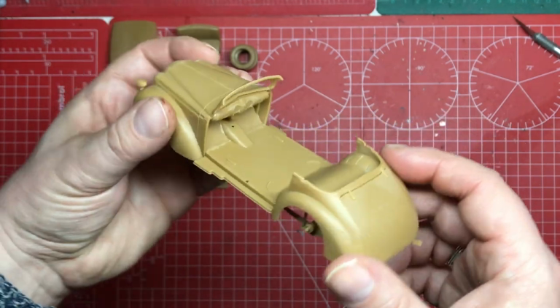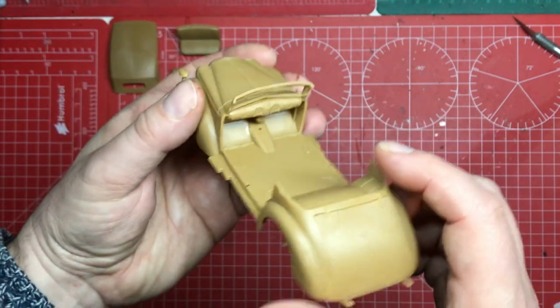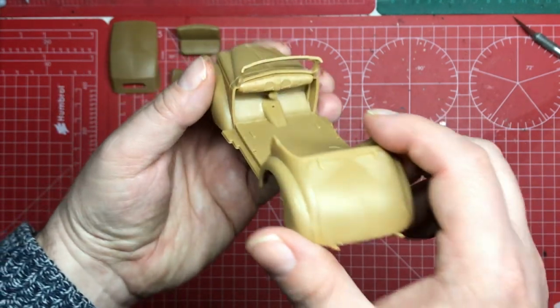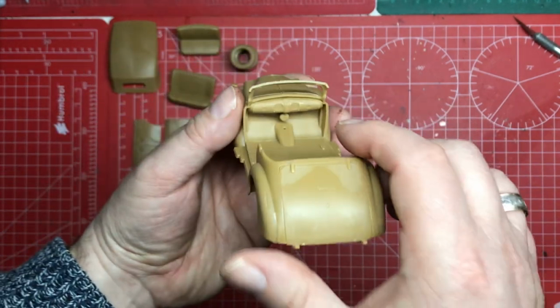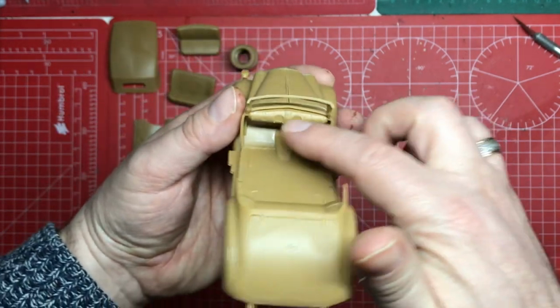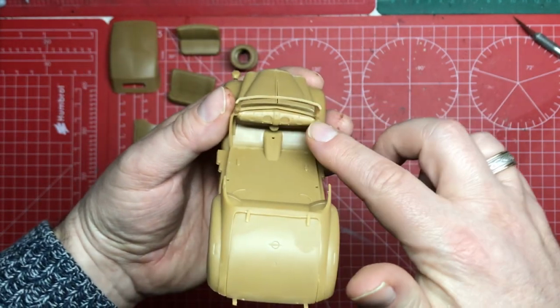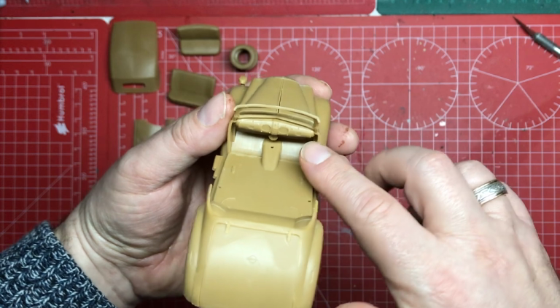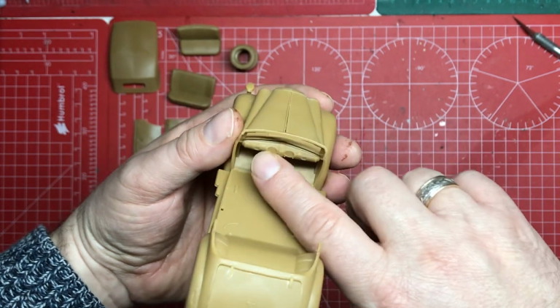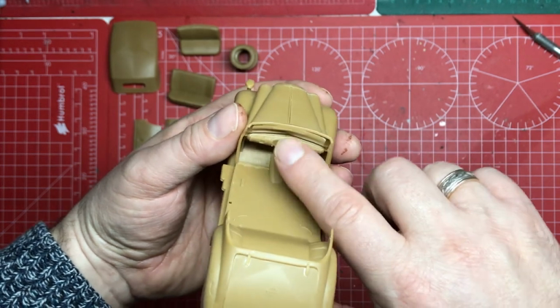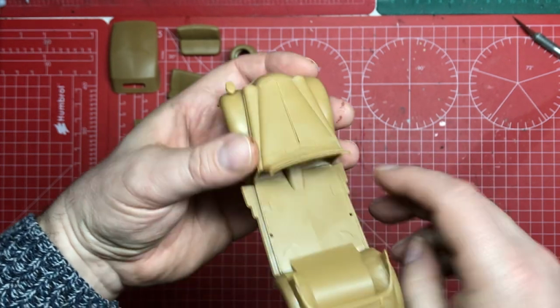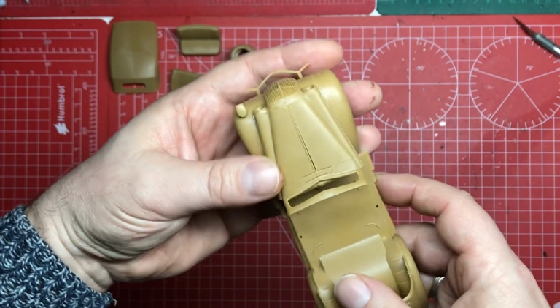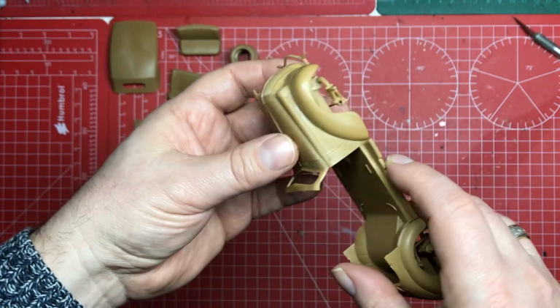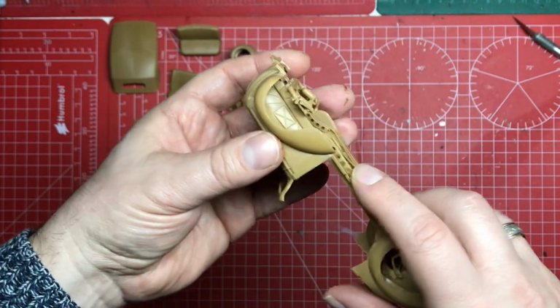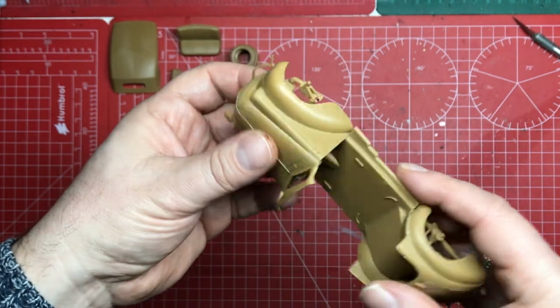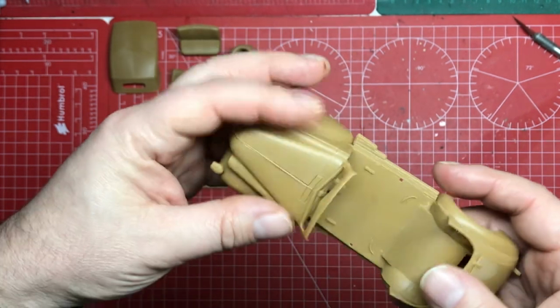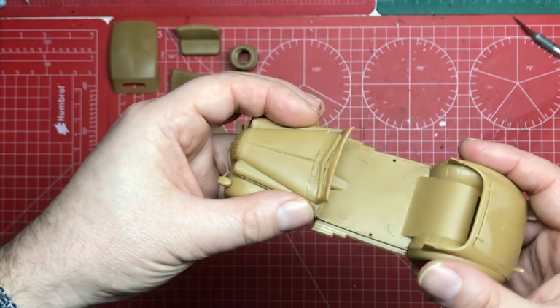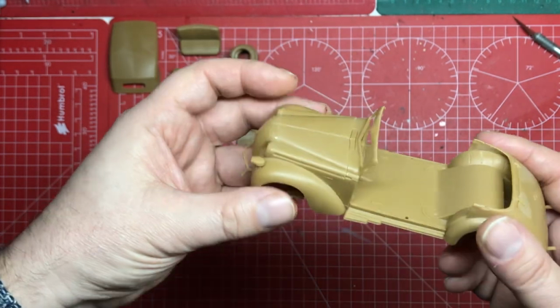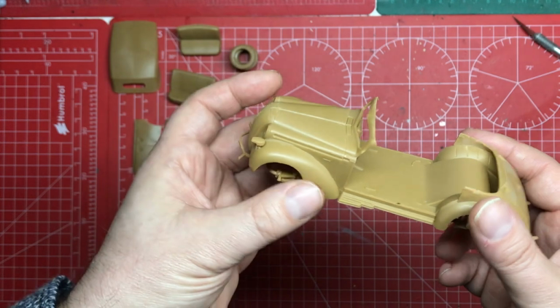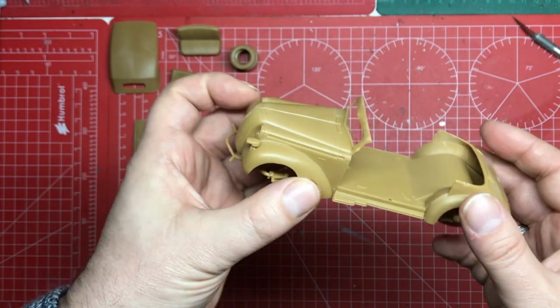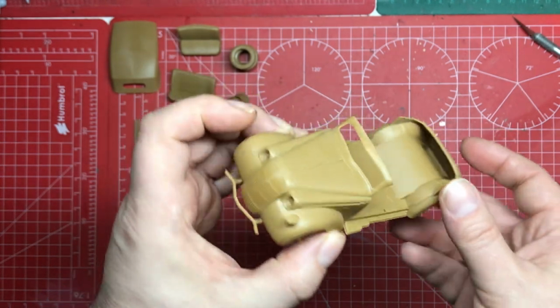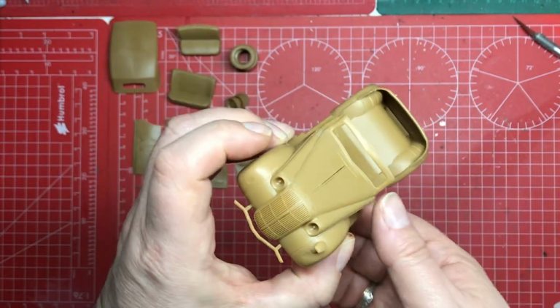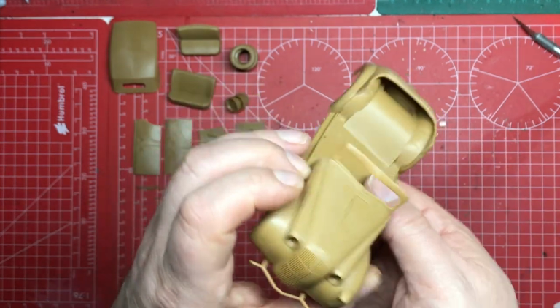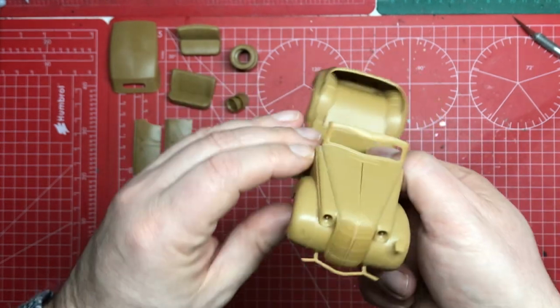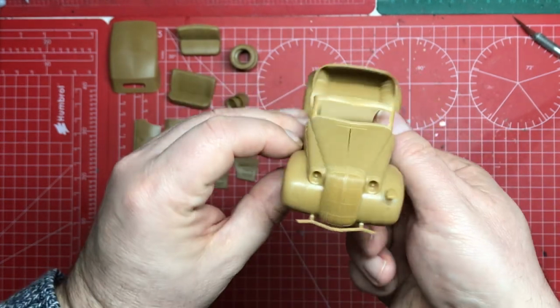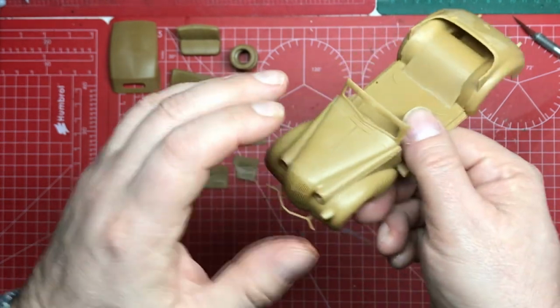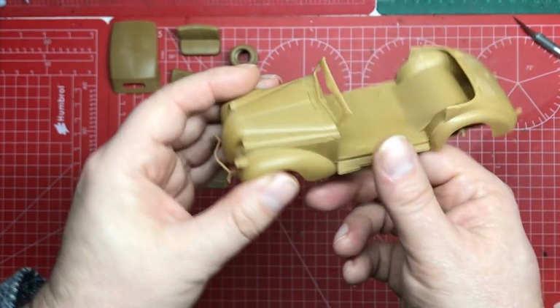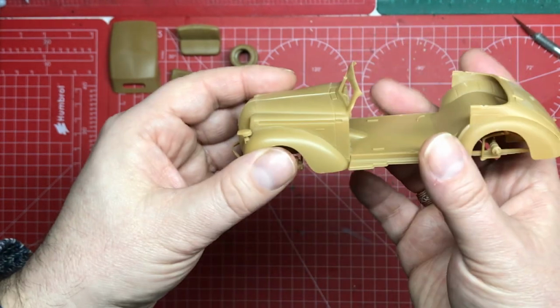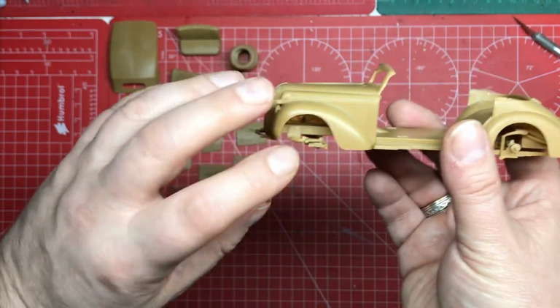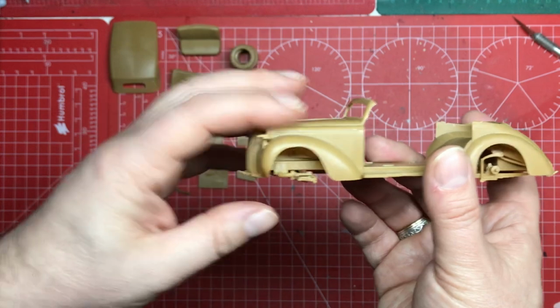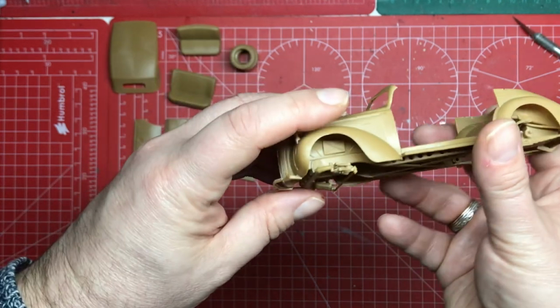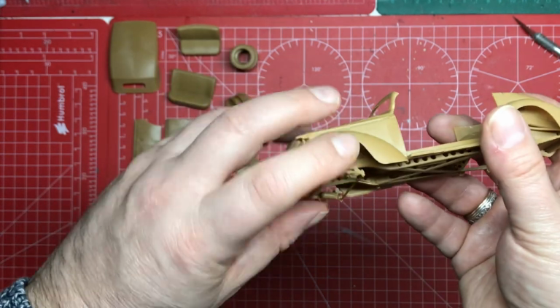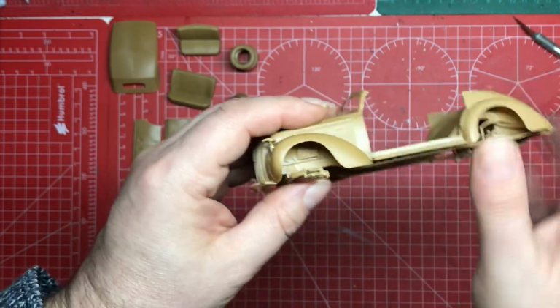We've built in the dash as well. There's a little bit of filling to do in a couple of places, and then we're ready for priming. It was quite tricky to build this up.